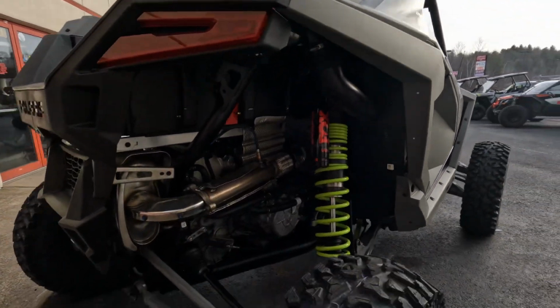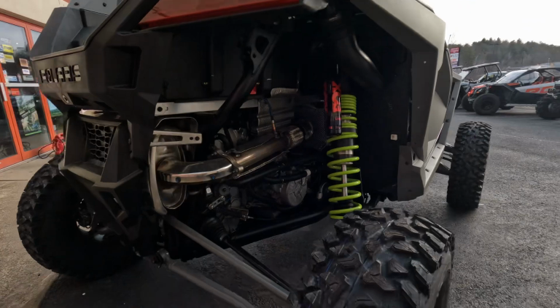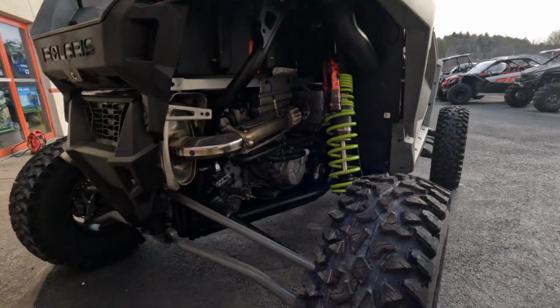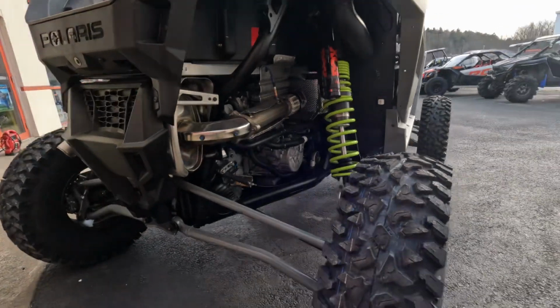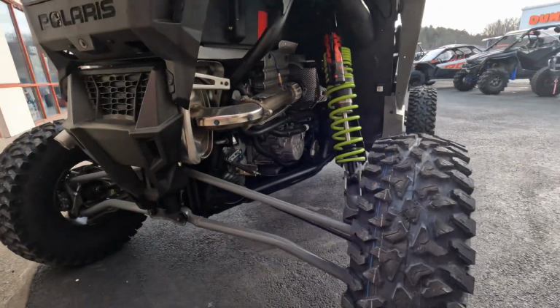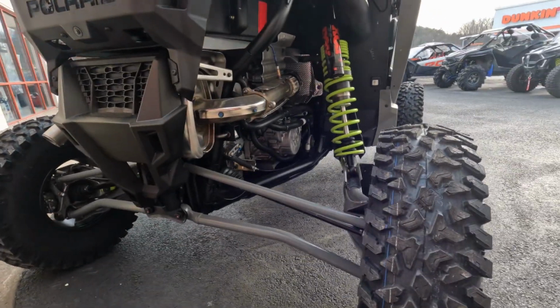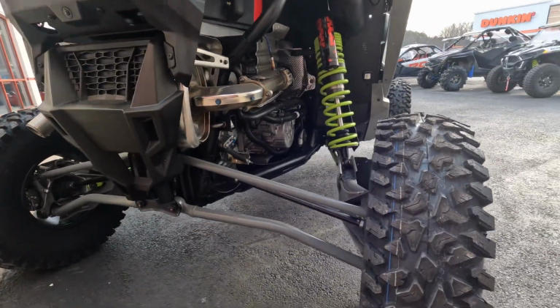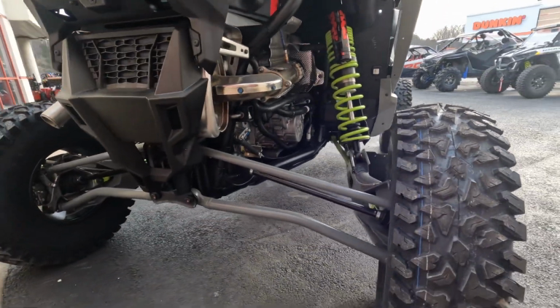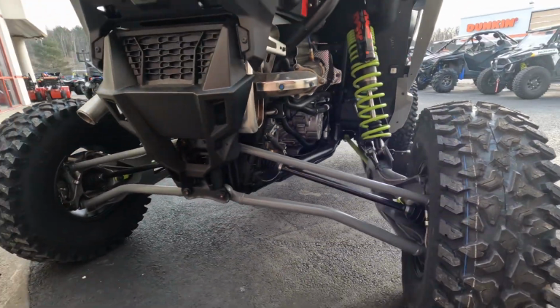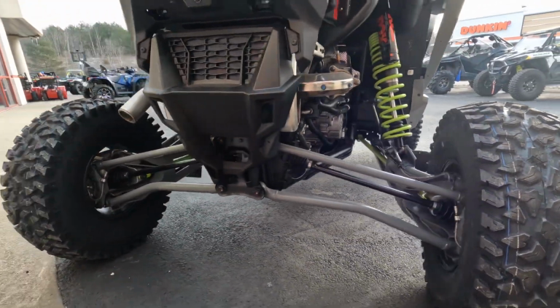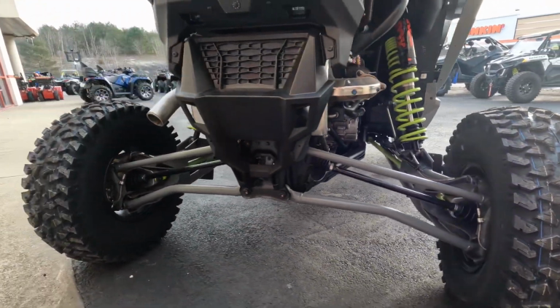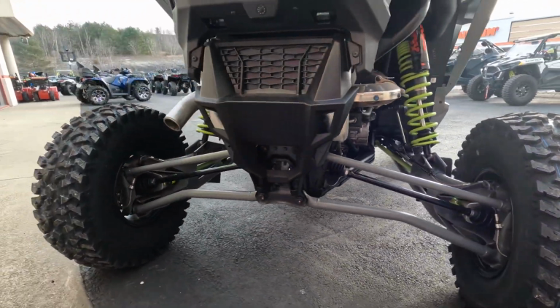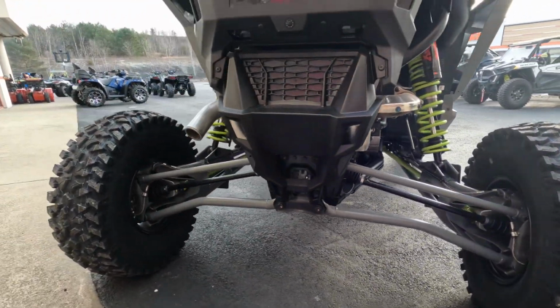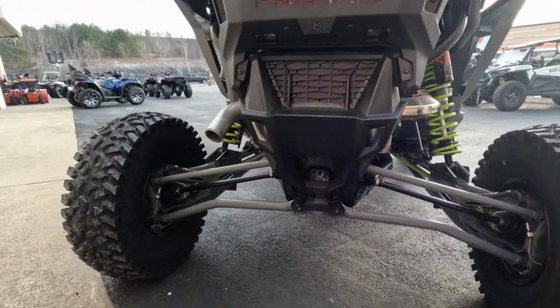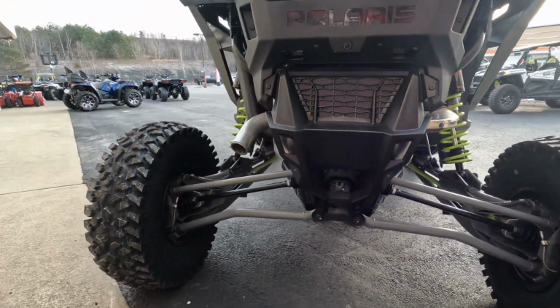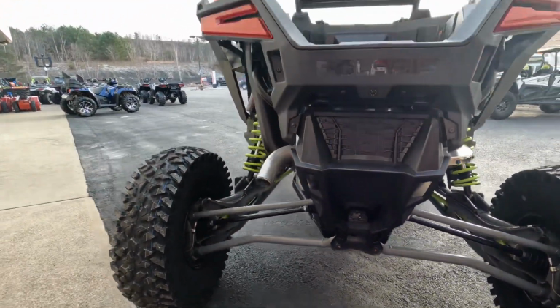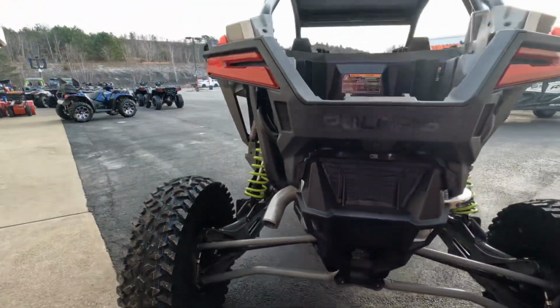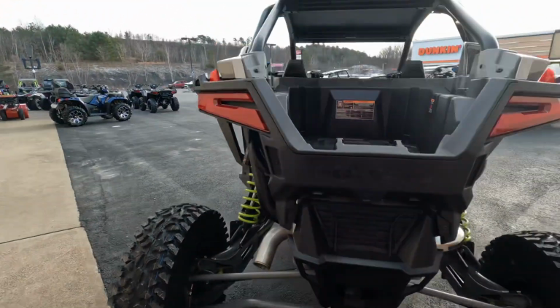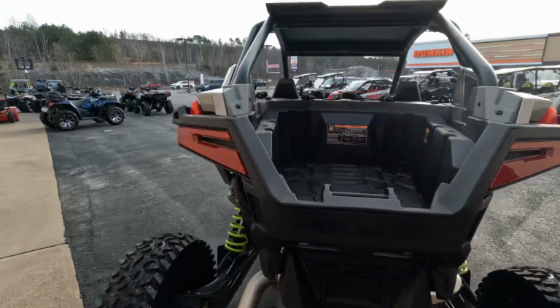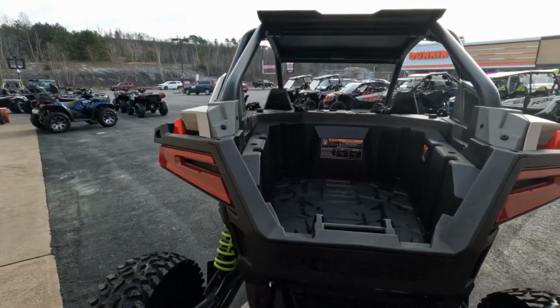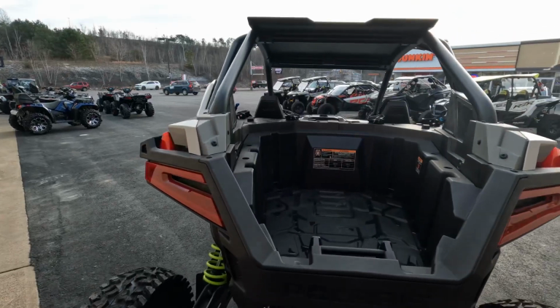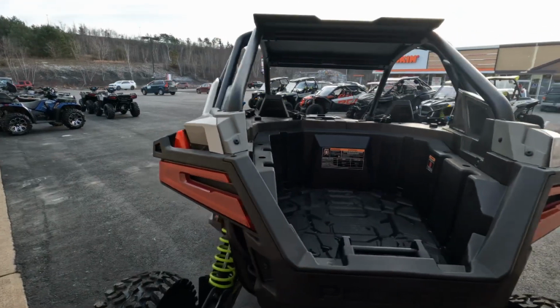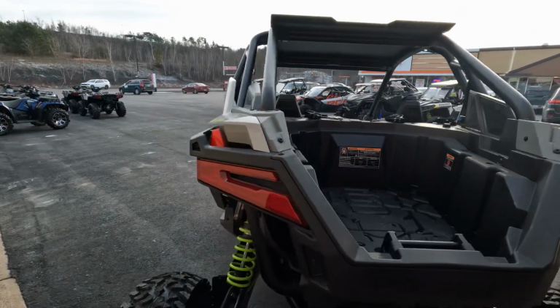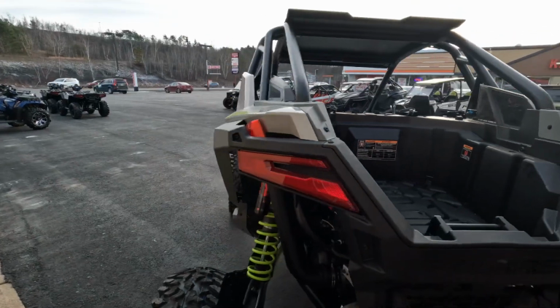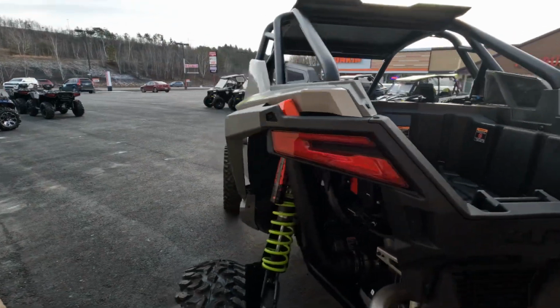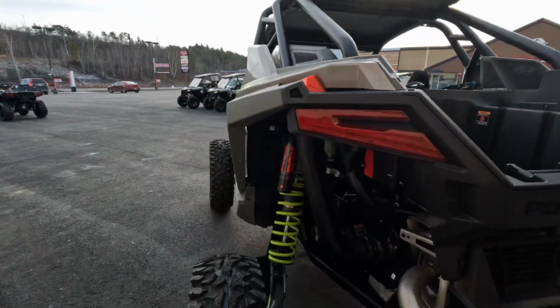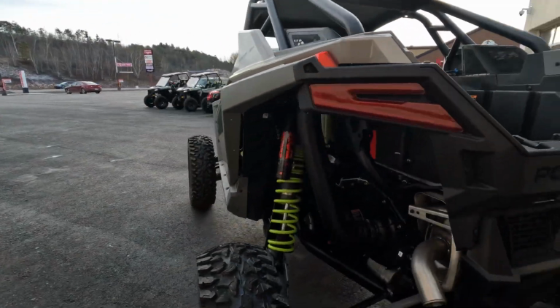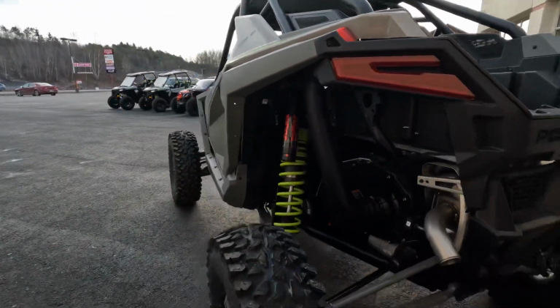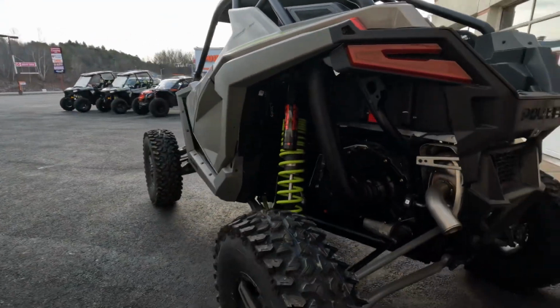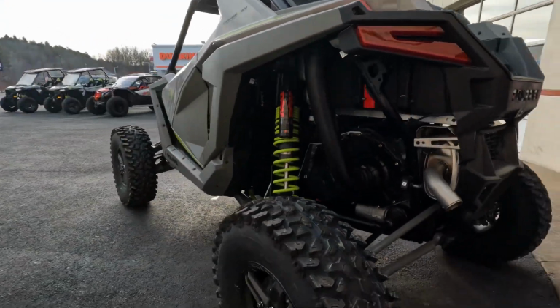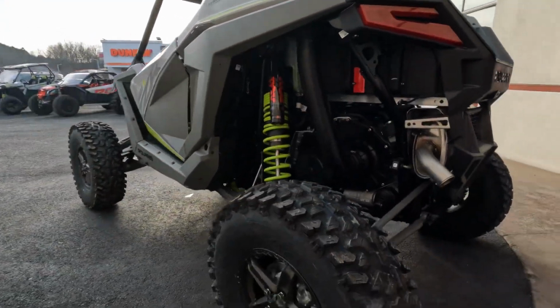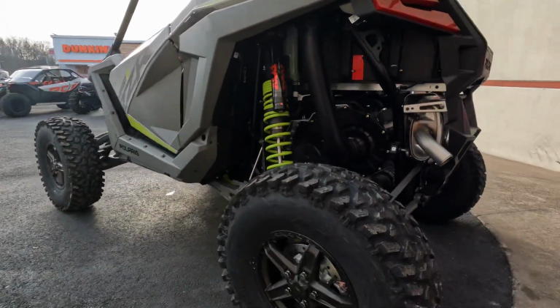Comes standard with the Maxxis Rampage Fury tires. A little bit of storage there in the back to throw your gear — amazing machine.